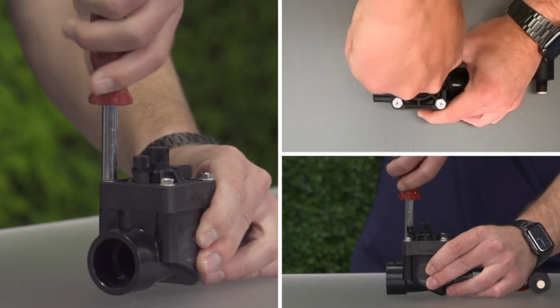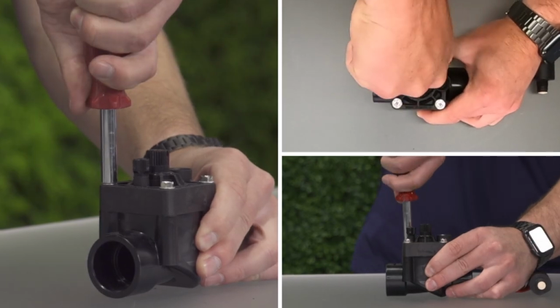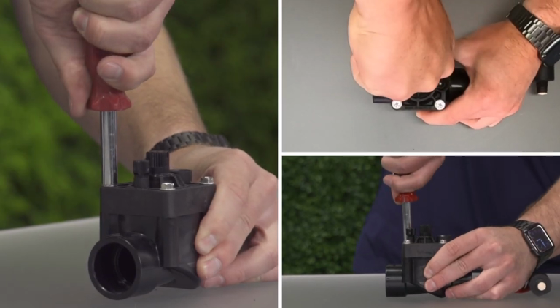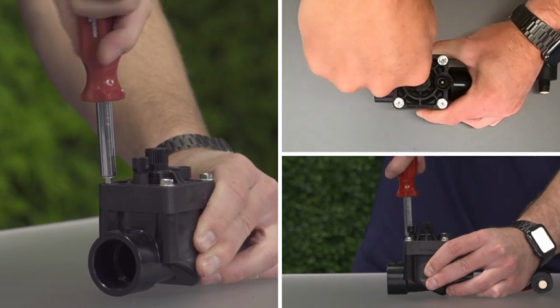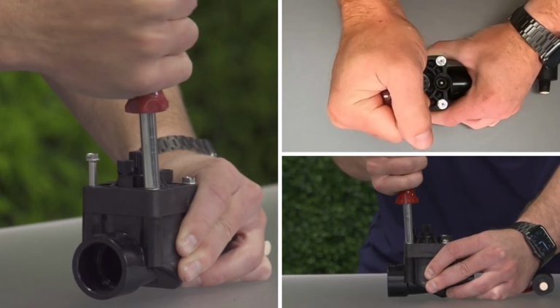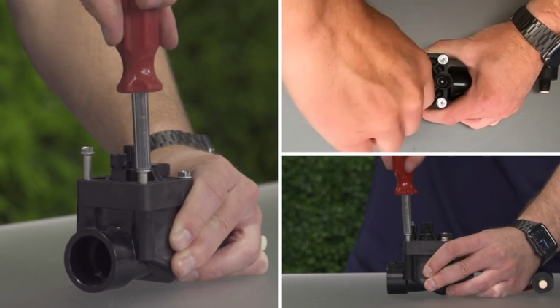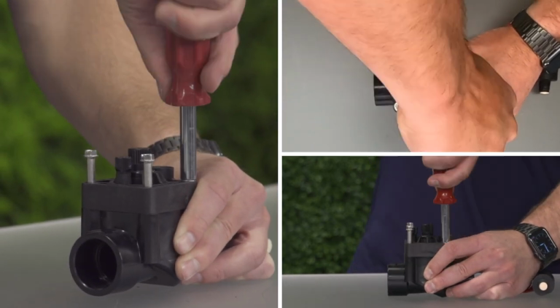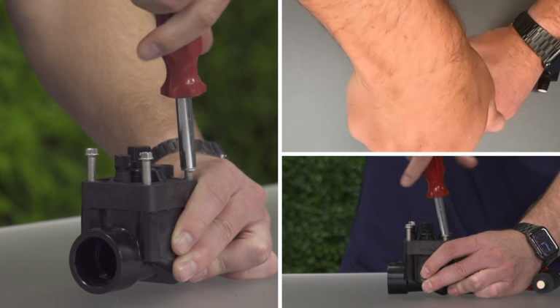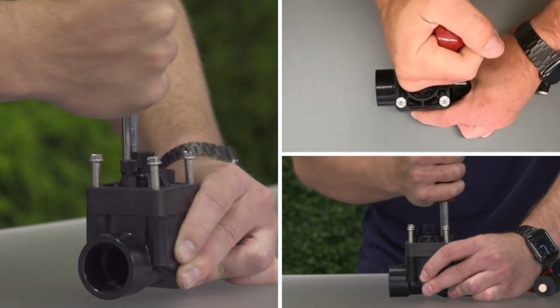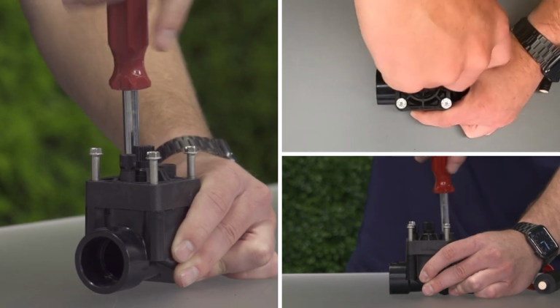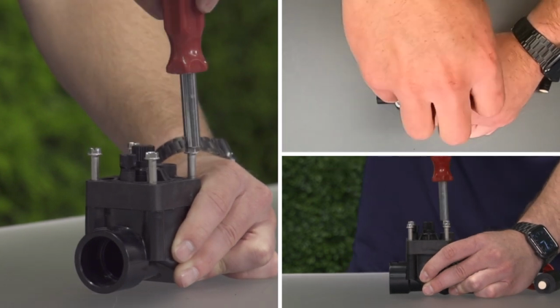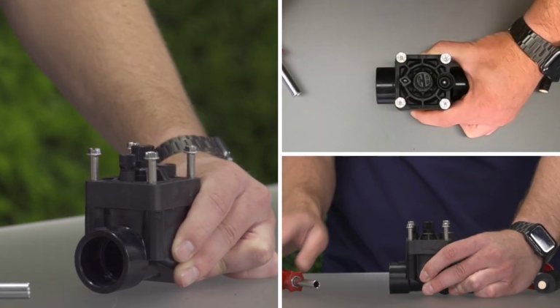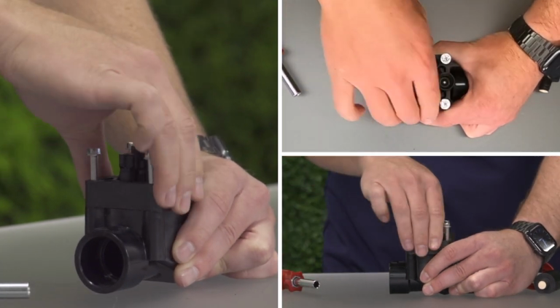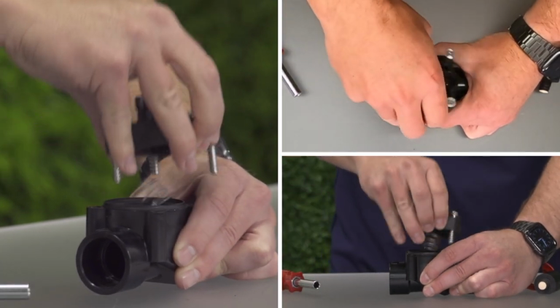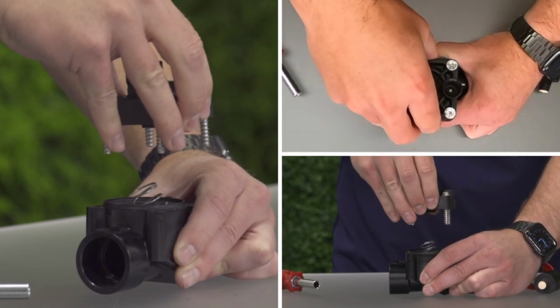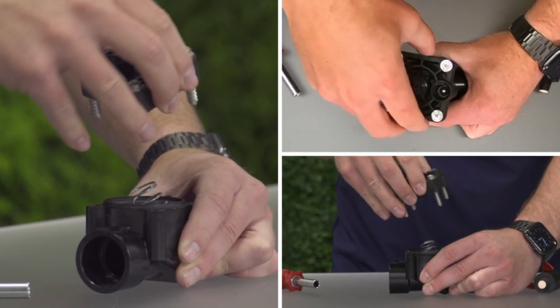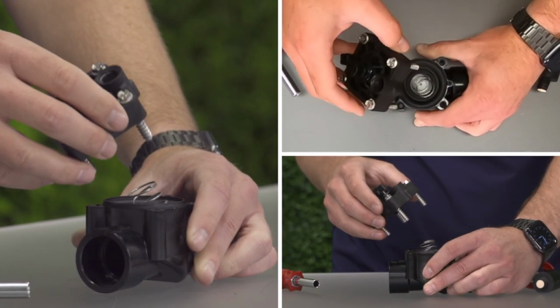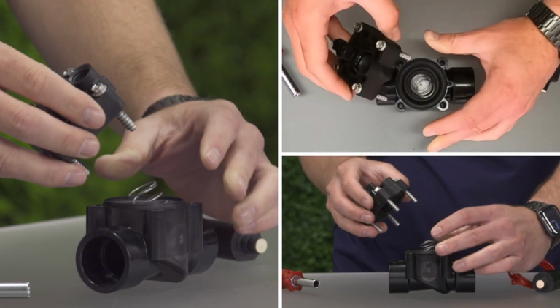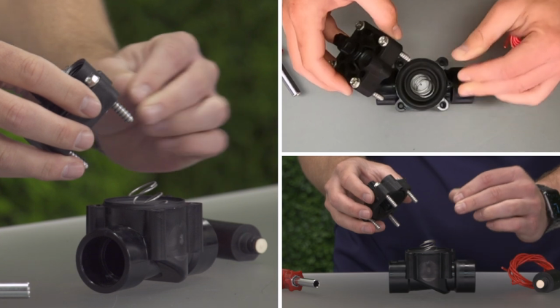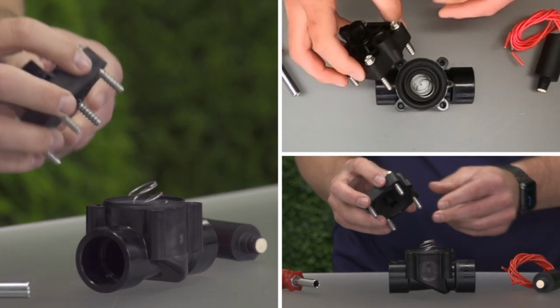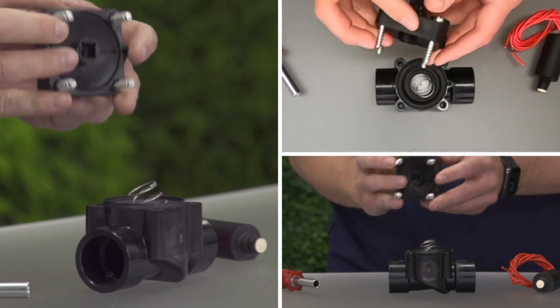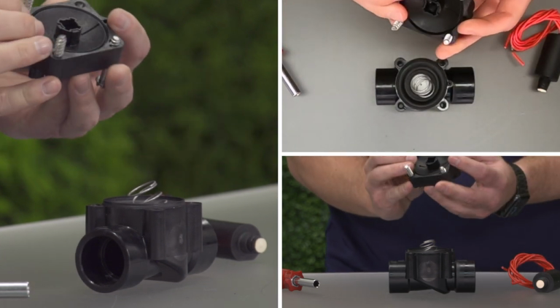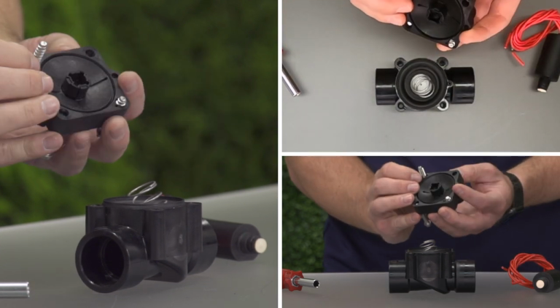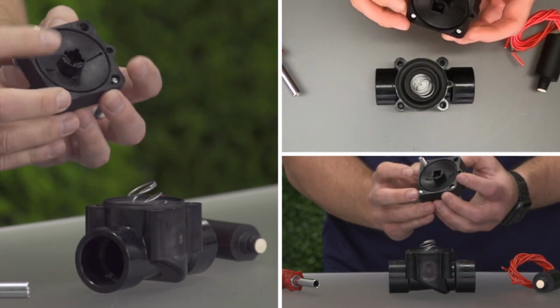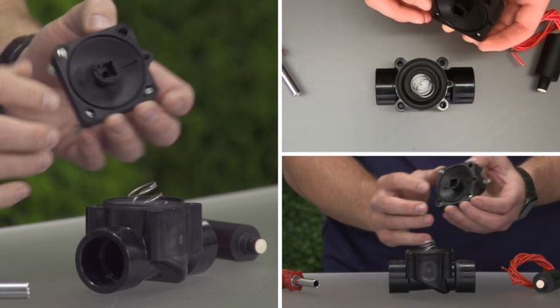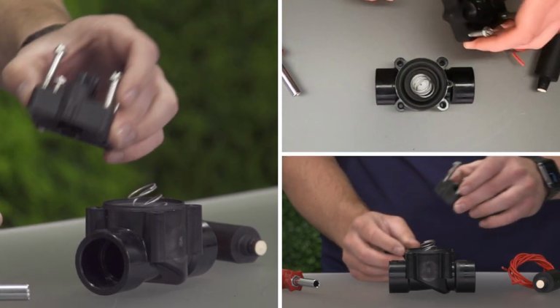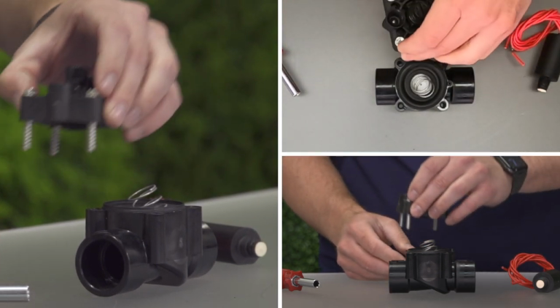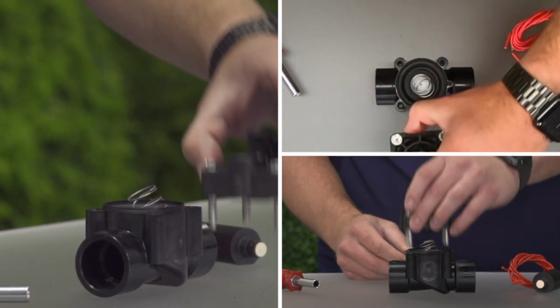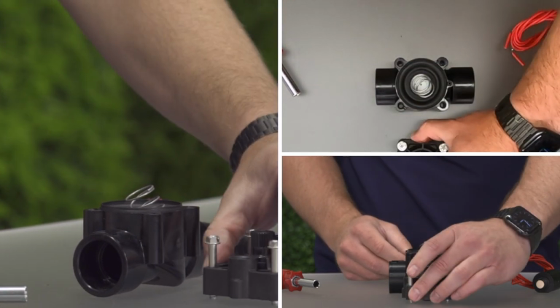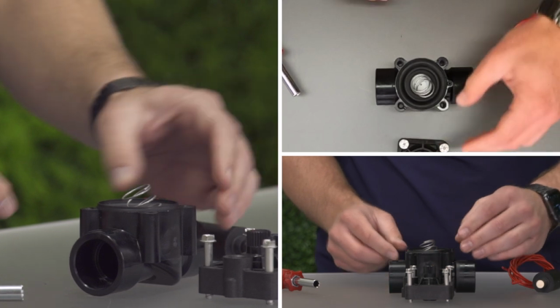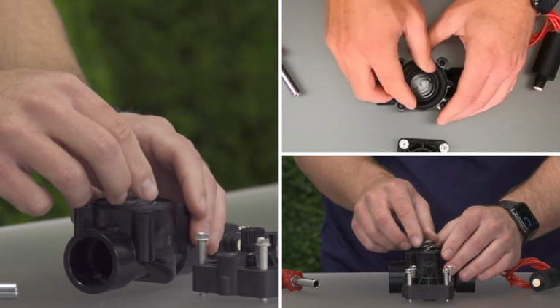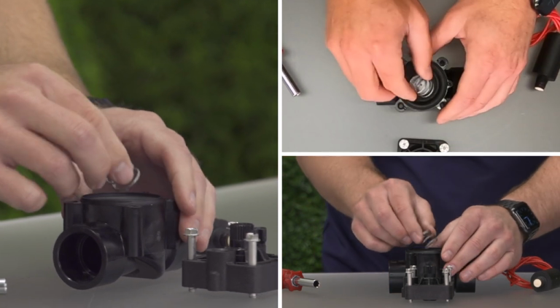Unscrew the bonnet screws or jar top depending on your valve model. Be careful when you pull the bonnet away from the body as to not loosen the diaphragm or spring. The diaphragm may be sitting in the body or captured in the bonnet.